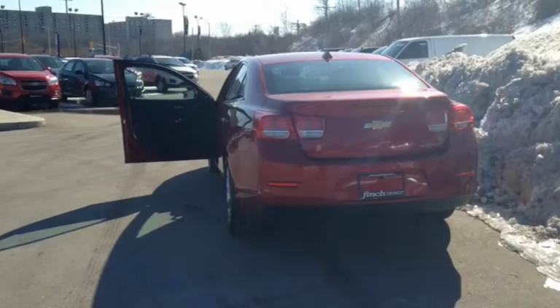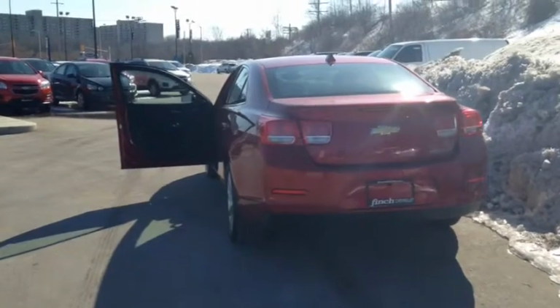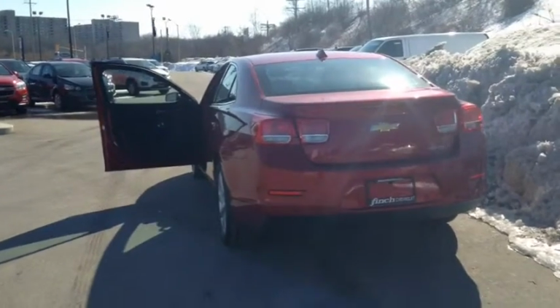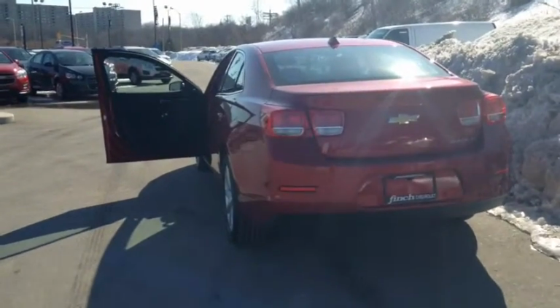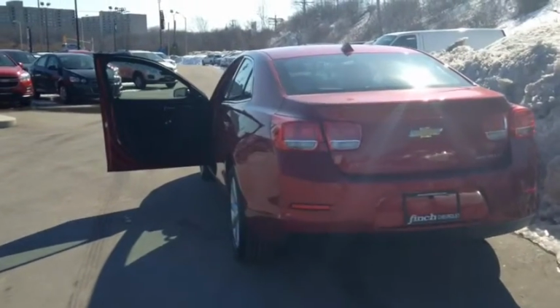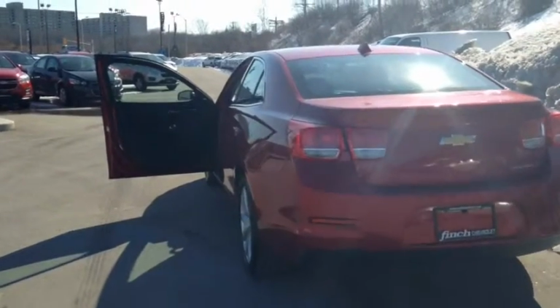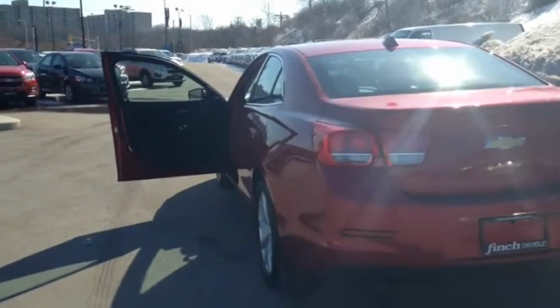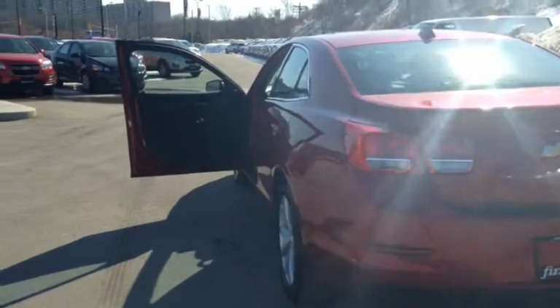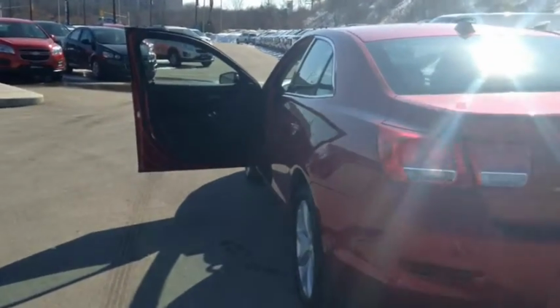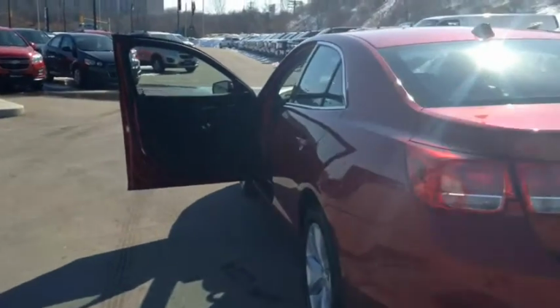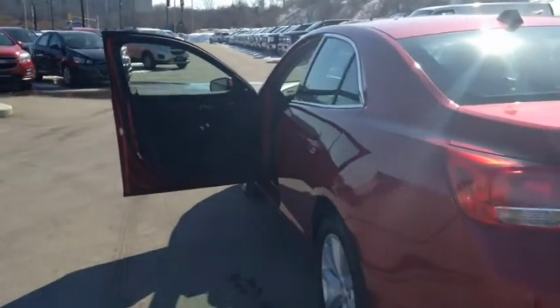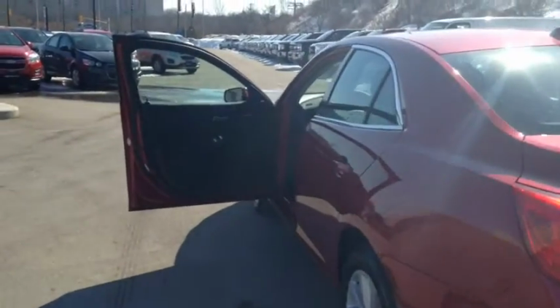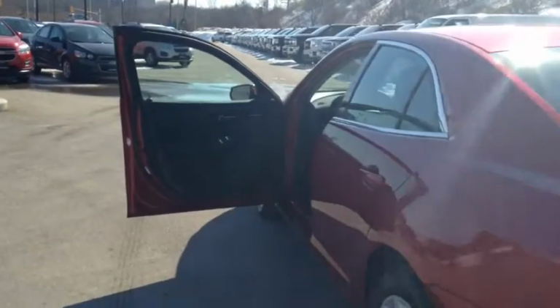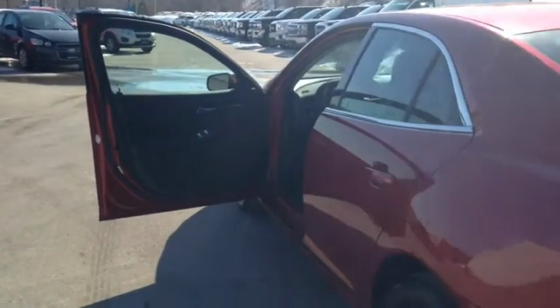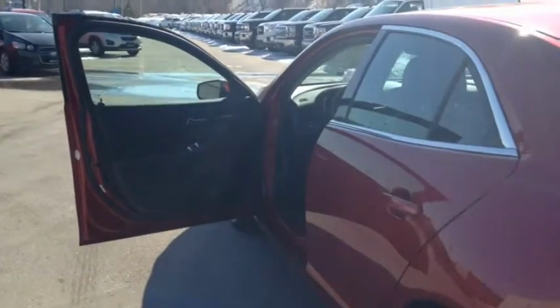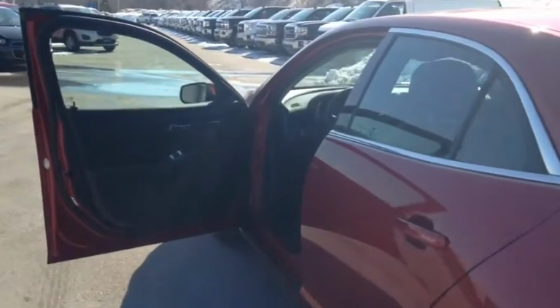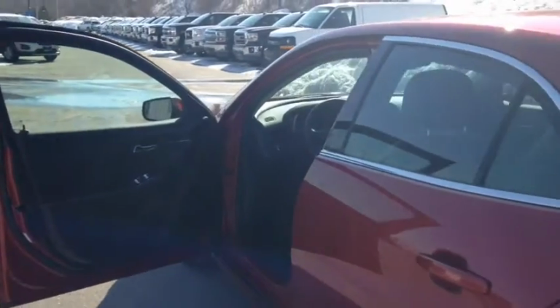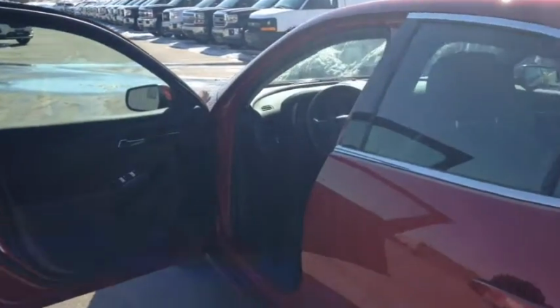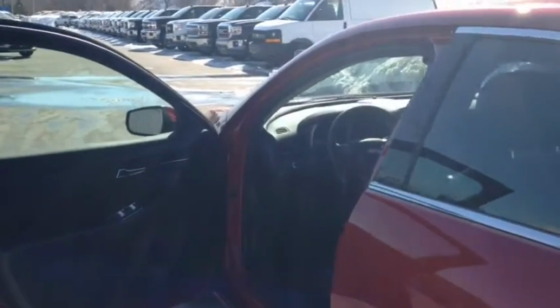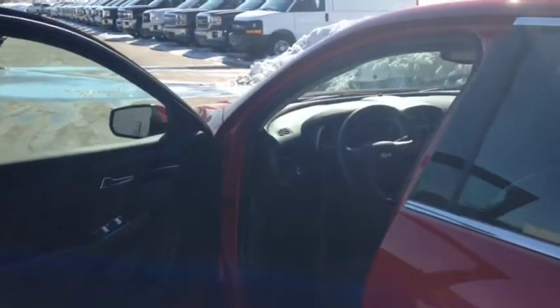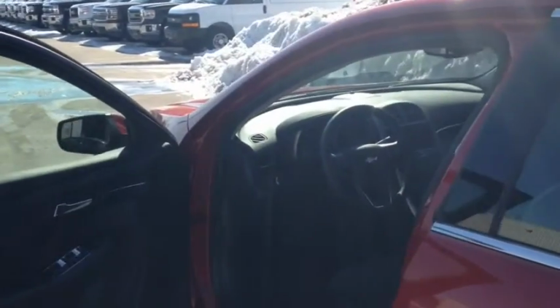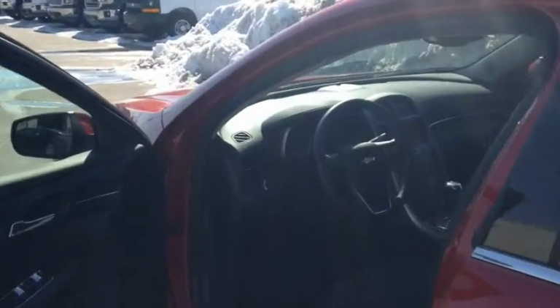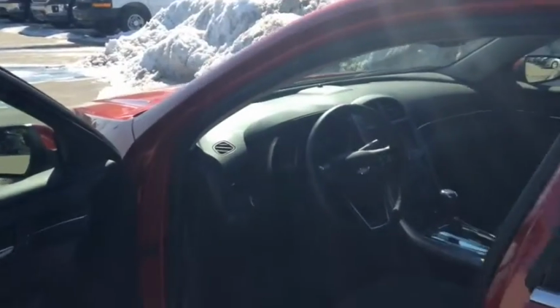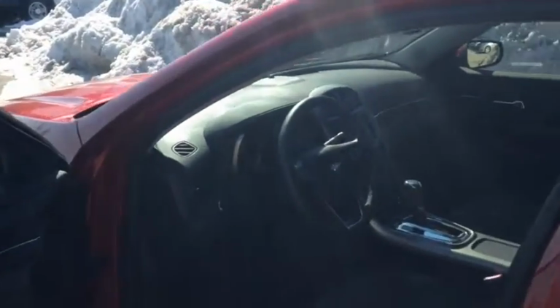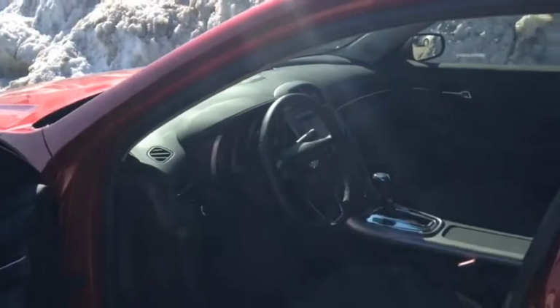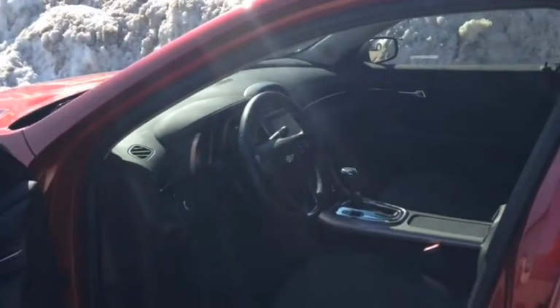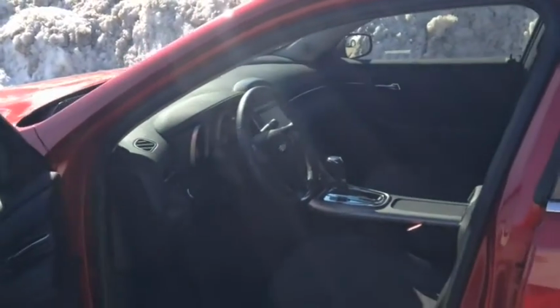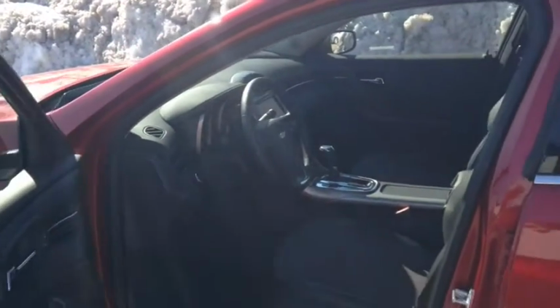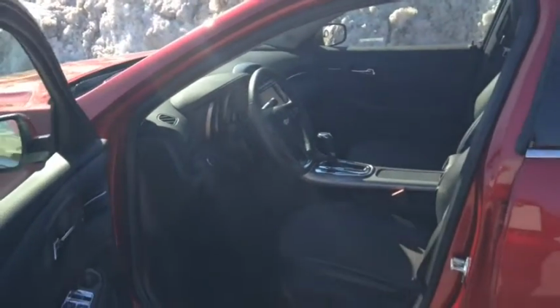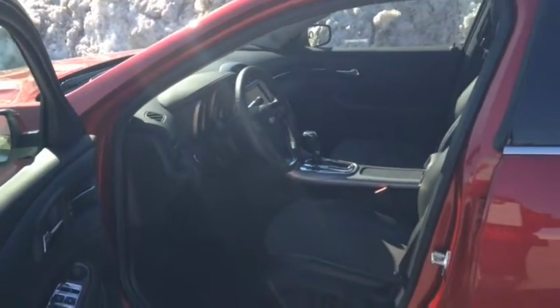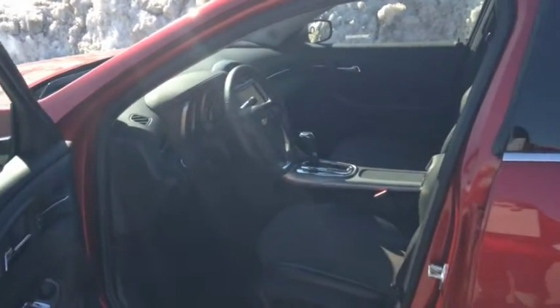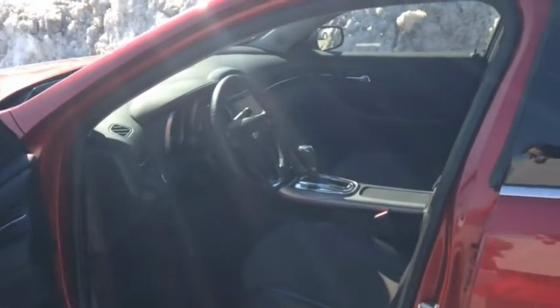This vehicle comes equipped with 18-inch aluminum wheels. It also includes 5-passenger seating with front bucket seats with custom cloth. It comes equipped with a leather-wrapped steering wheel as well as front fog lamps.